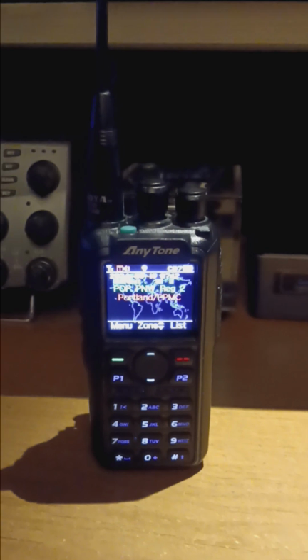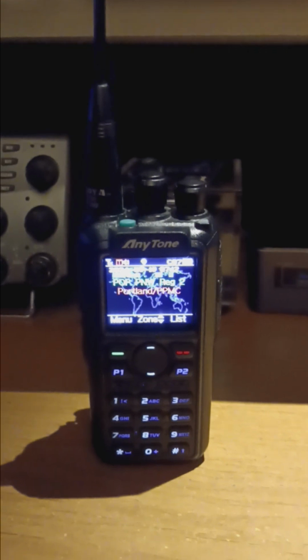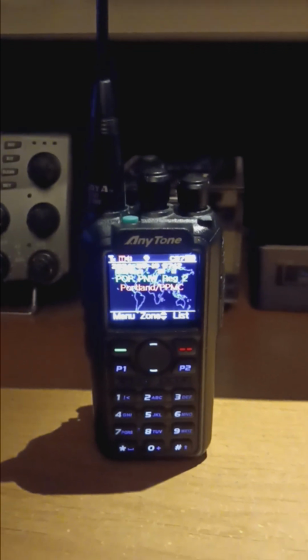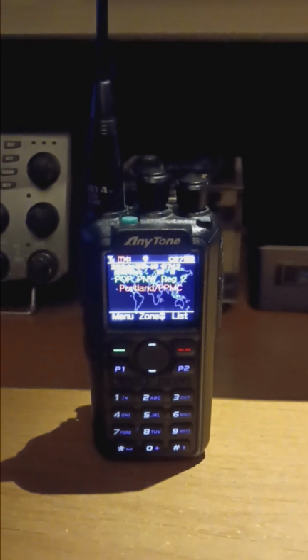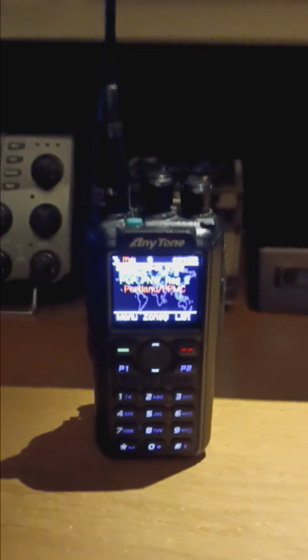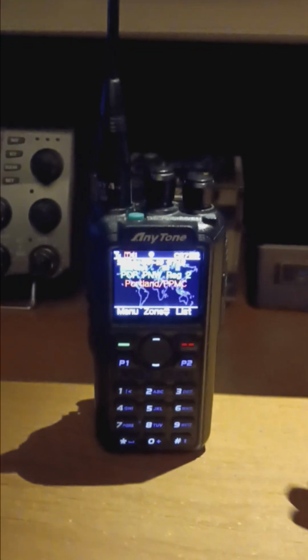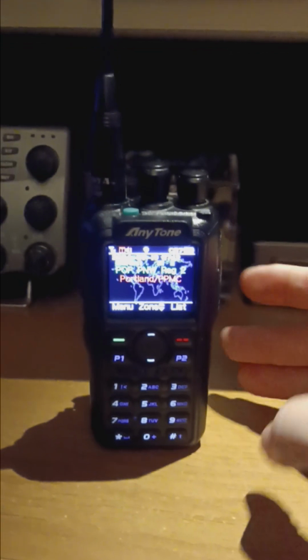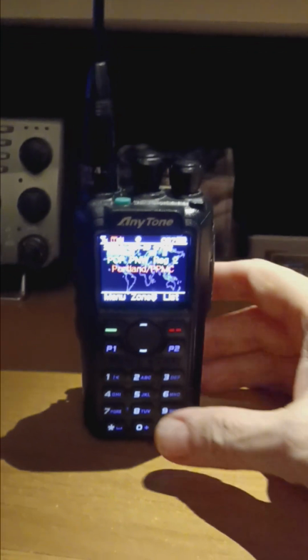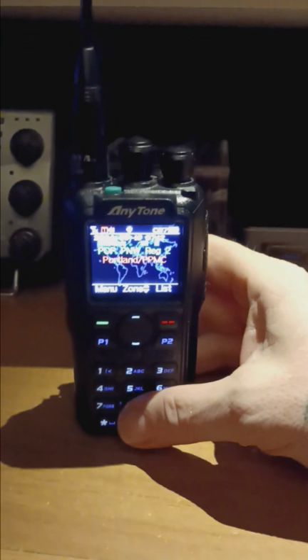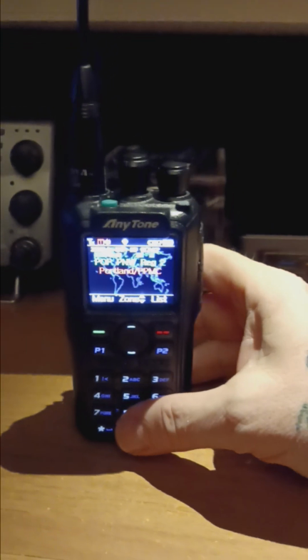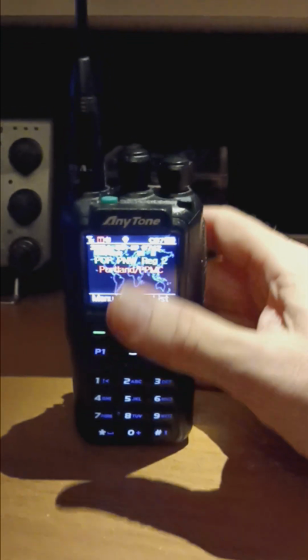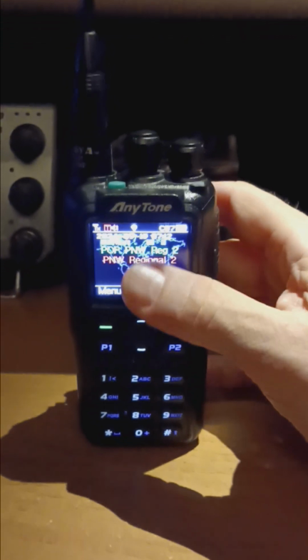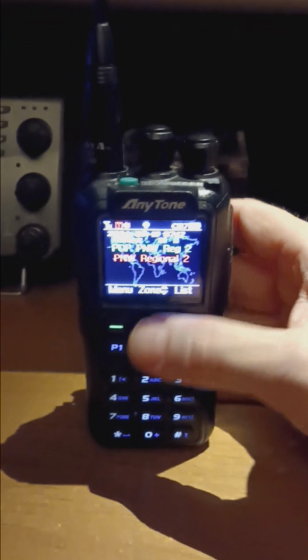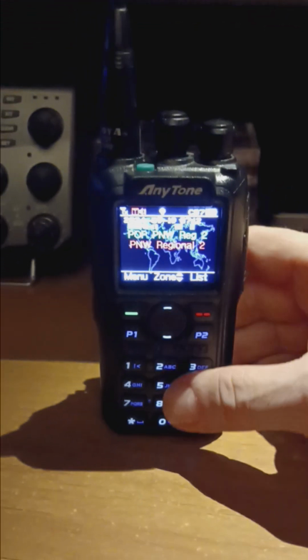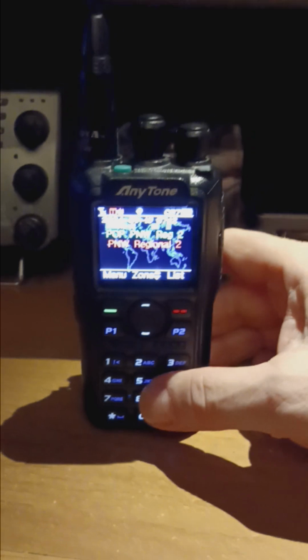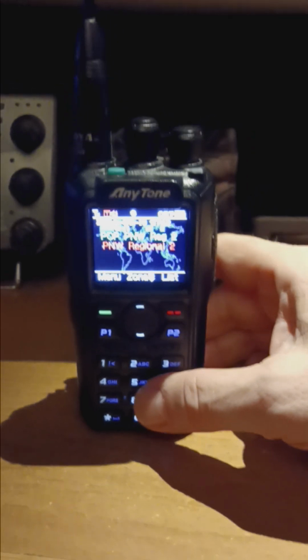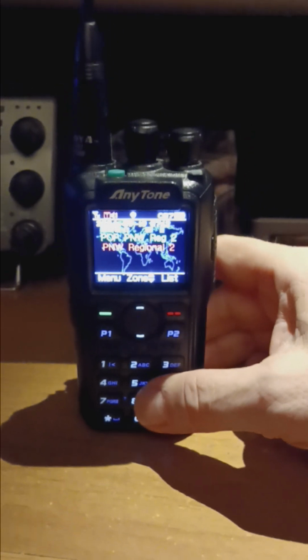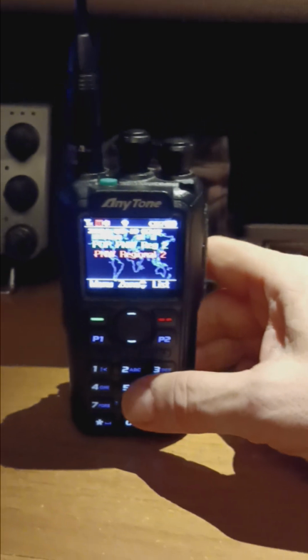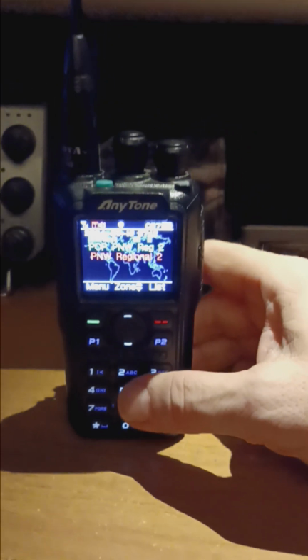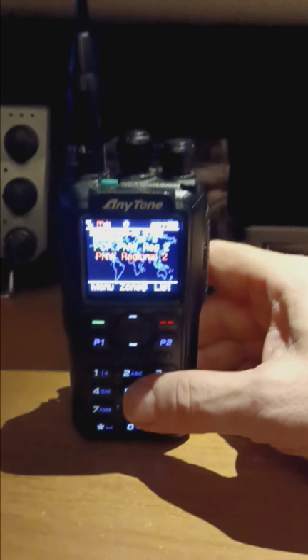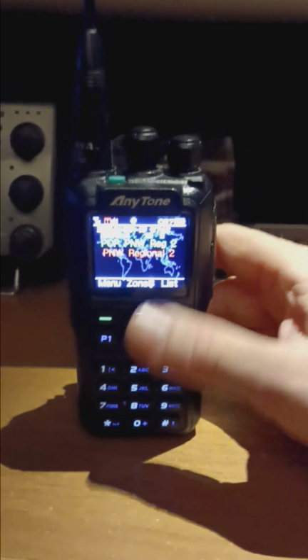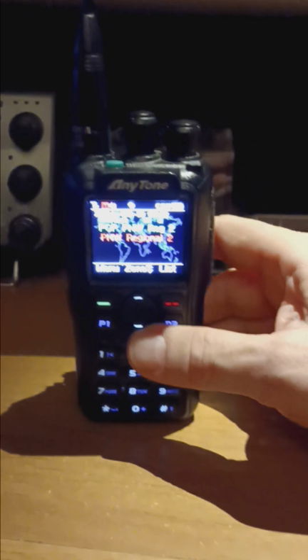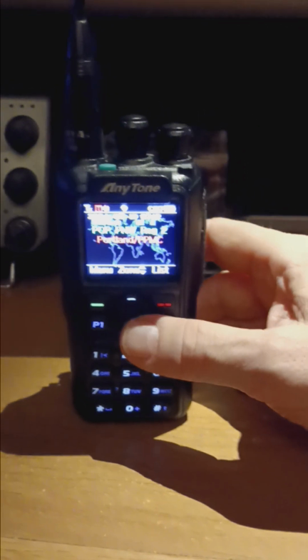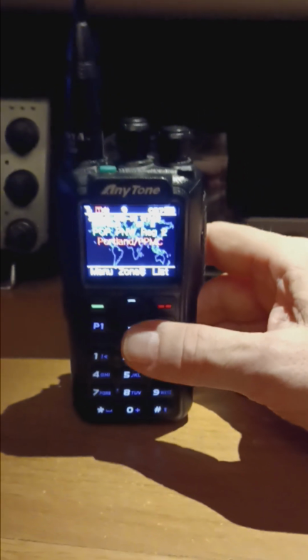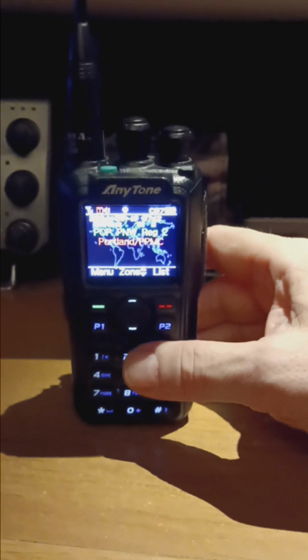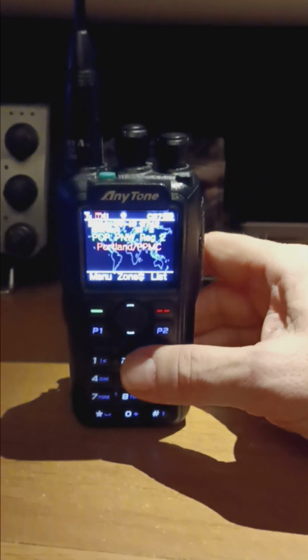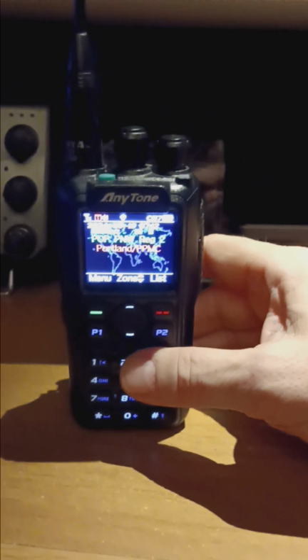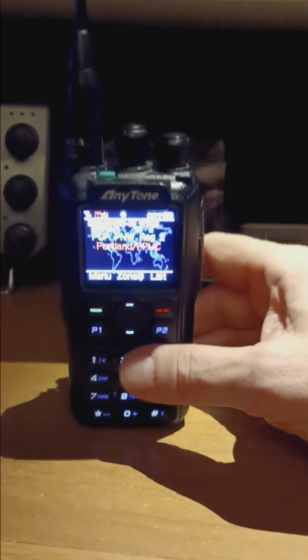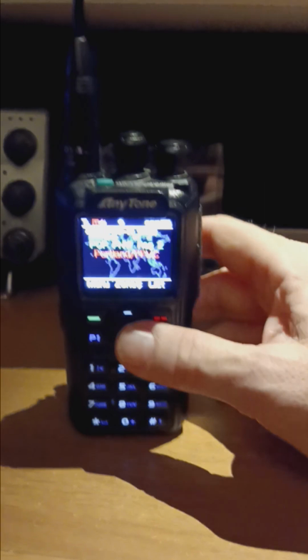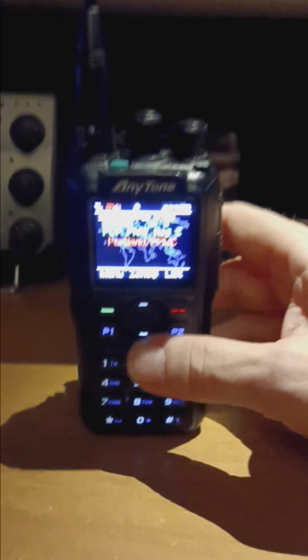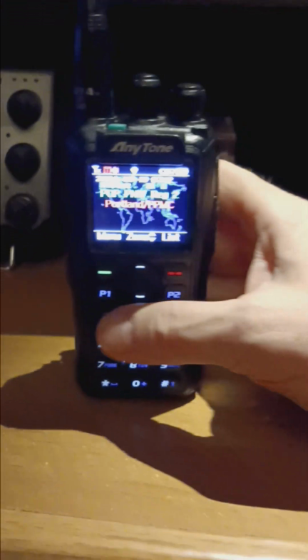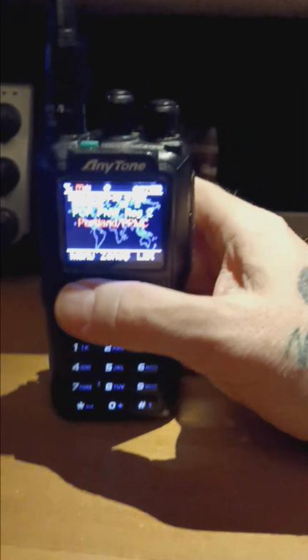Hello, this is Seamus and 7MYW. I'm sure some of you probably already know if you own an AnyTone 878UV2+ that there's a new firmware update, version 3.04. But check out what it does now.